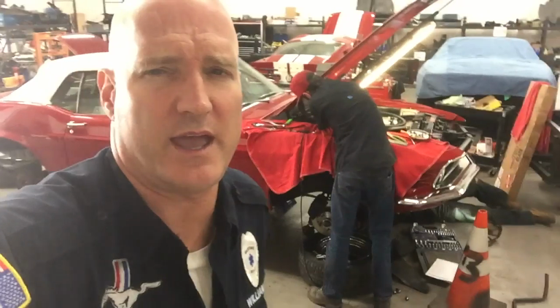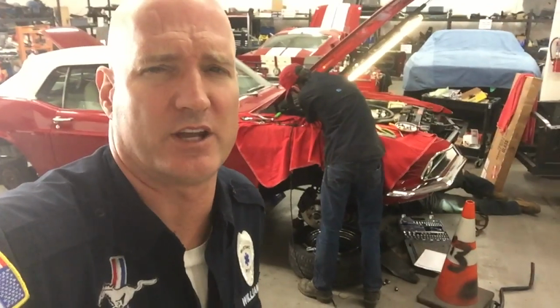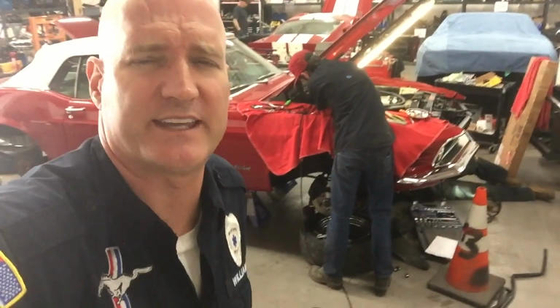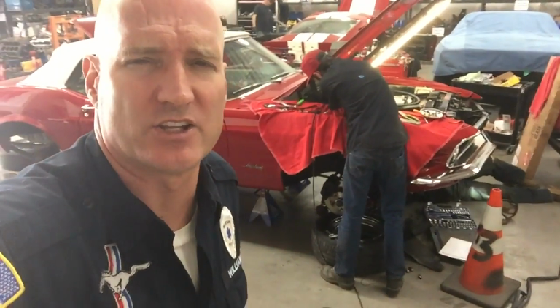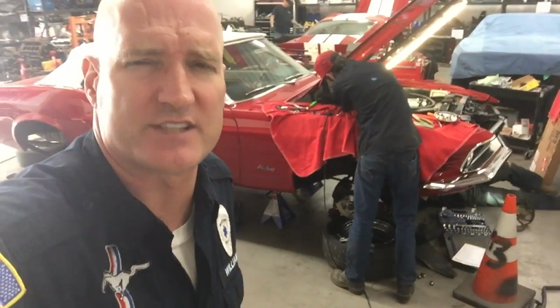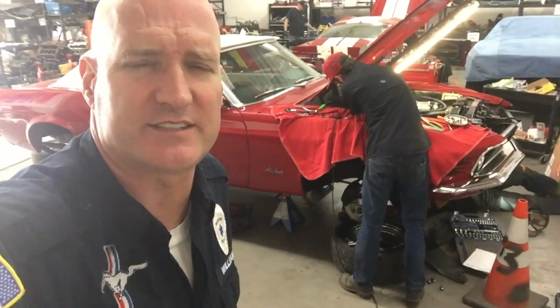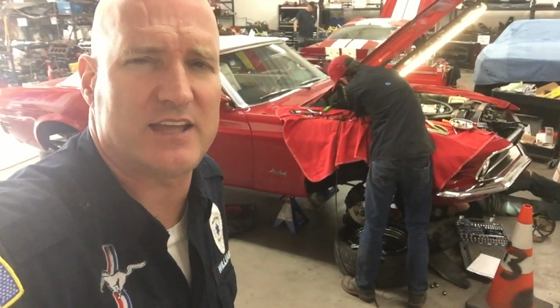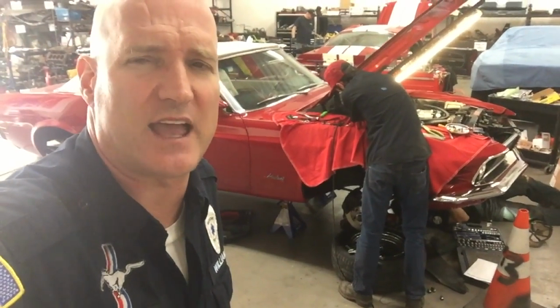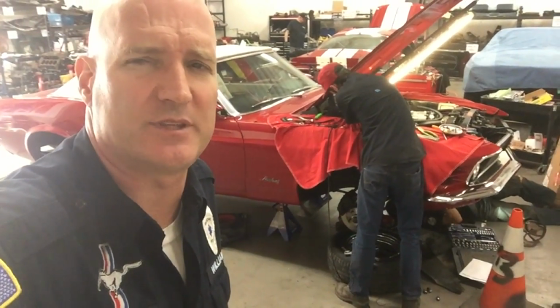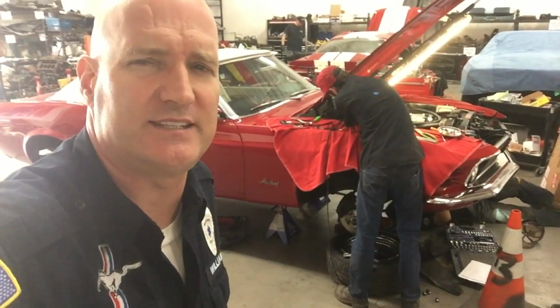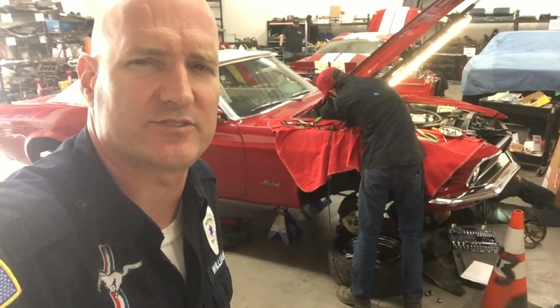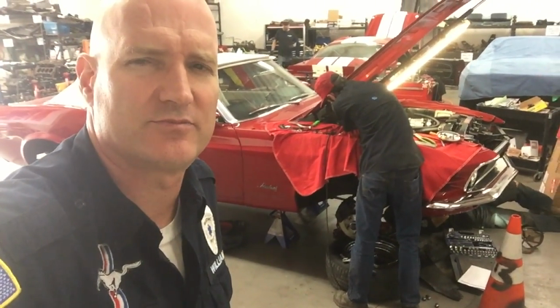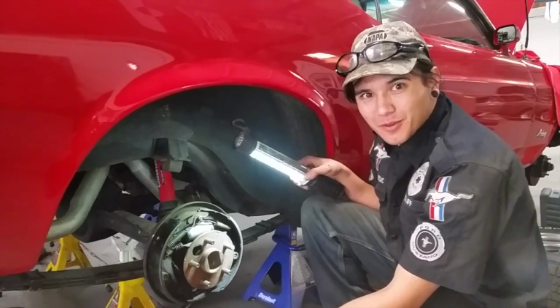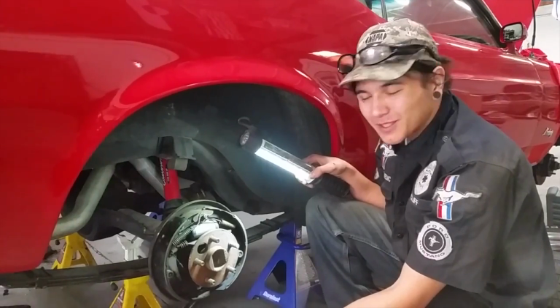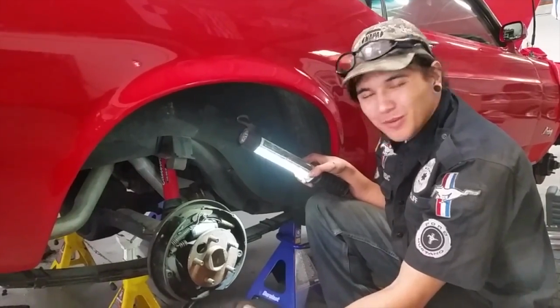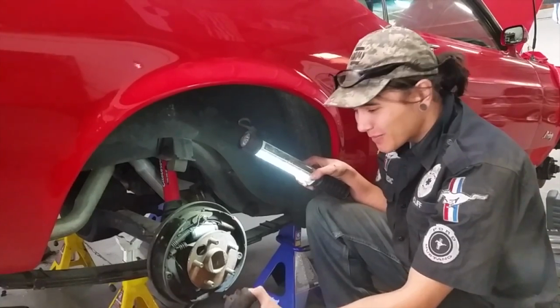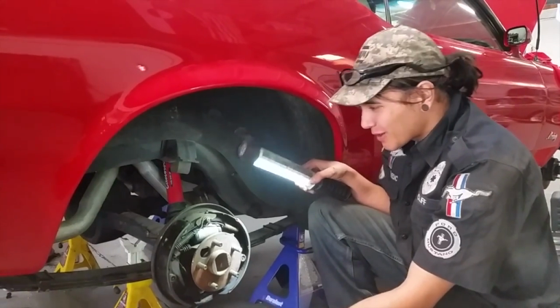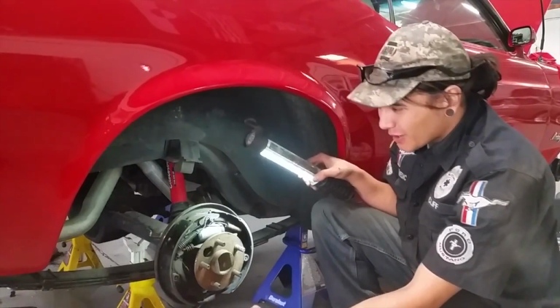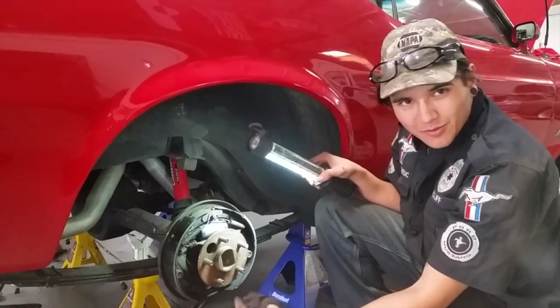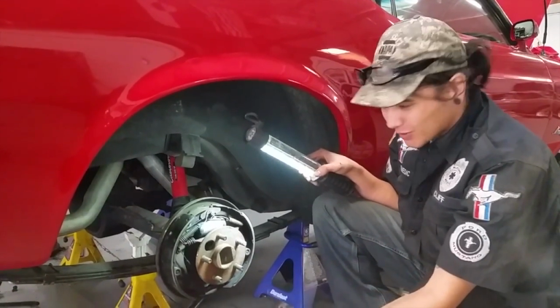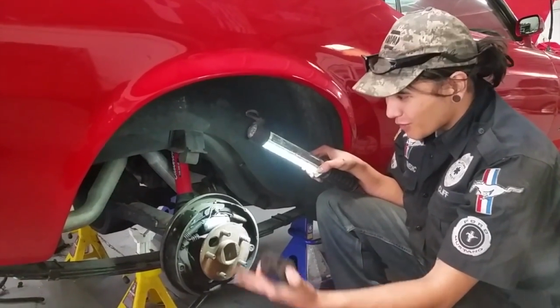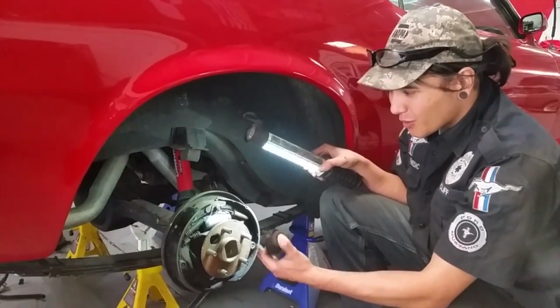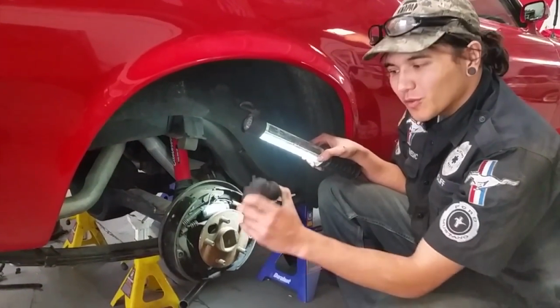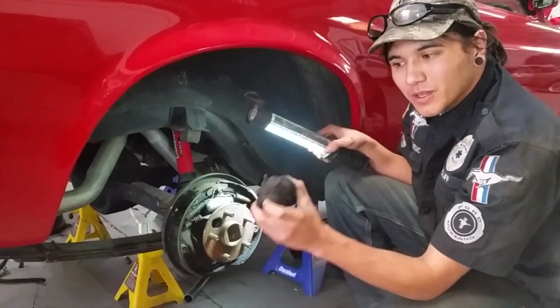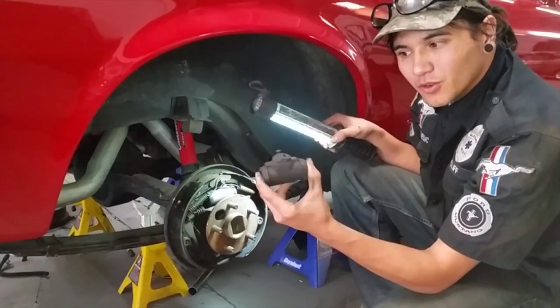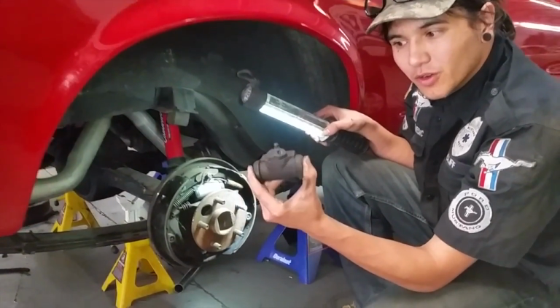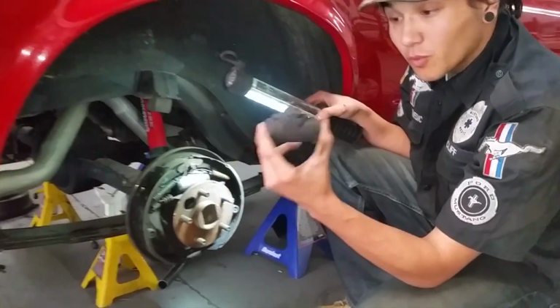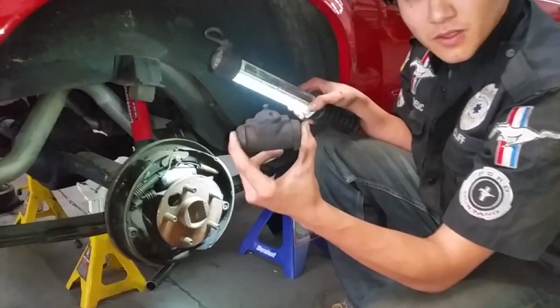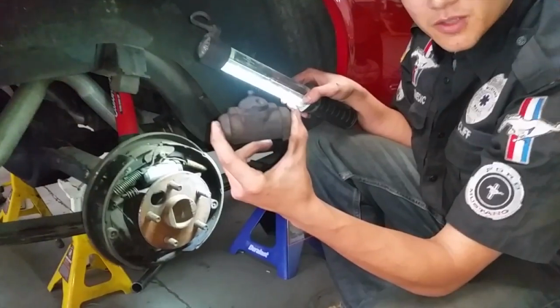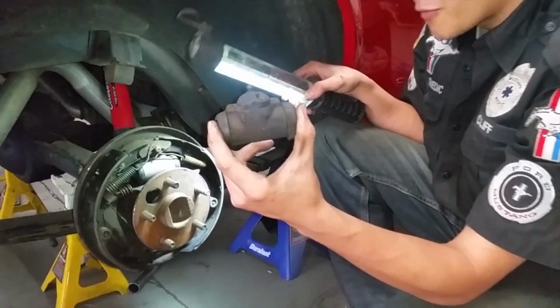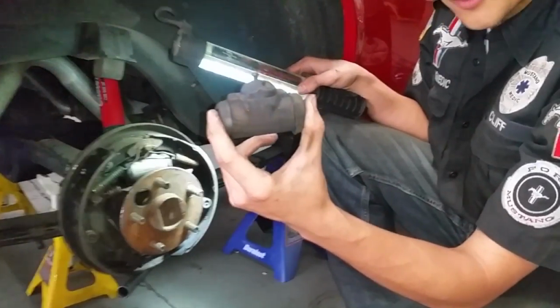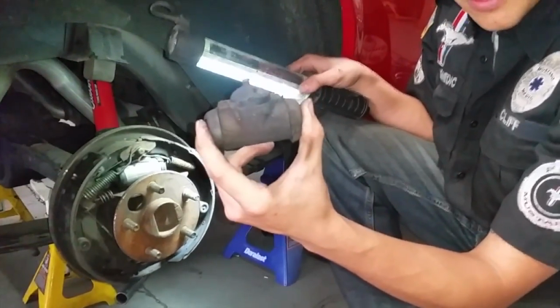A ton of work is getting done on John's car today. Check out some of the details. We're here with your 1970 Mustang, and as you can see, we replaced your rear wheel cylinders for your drum brakes.